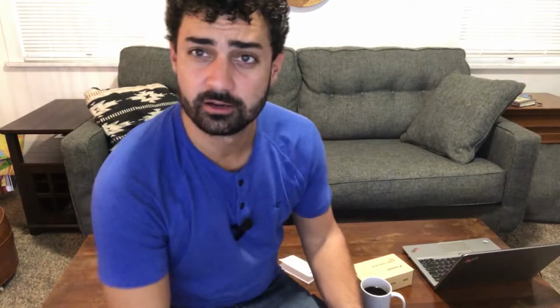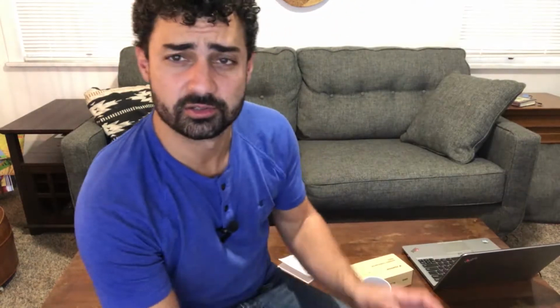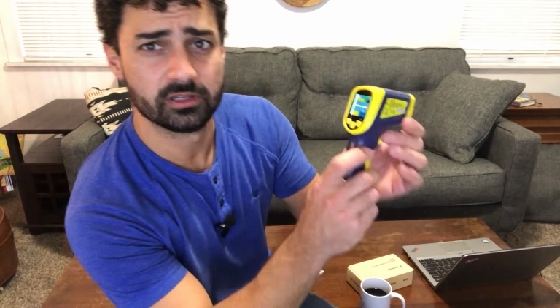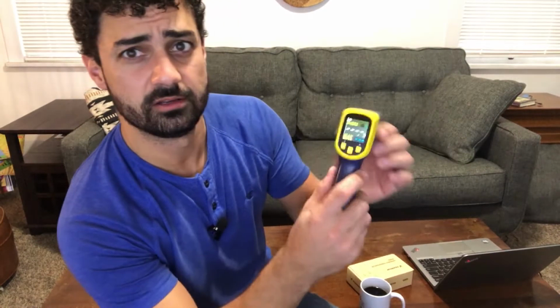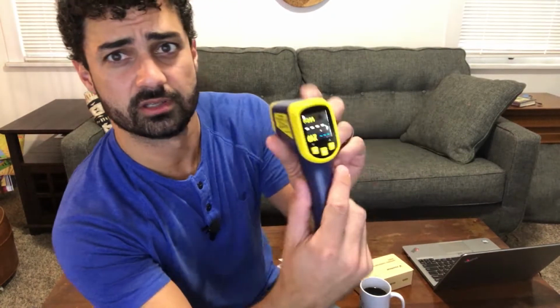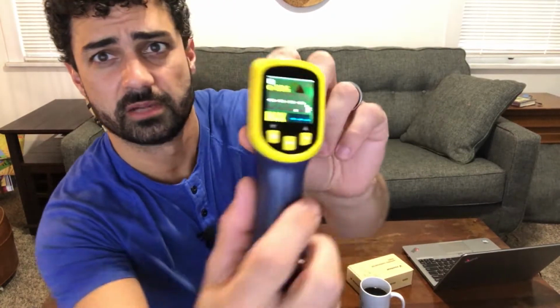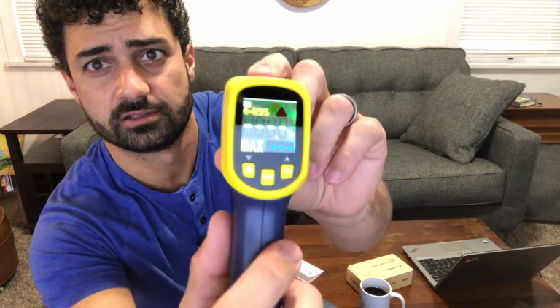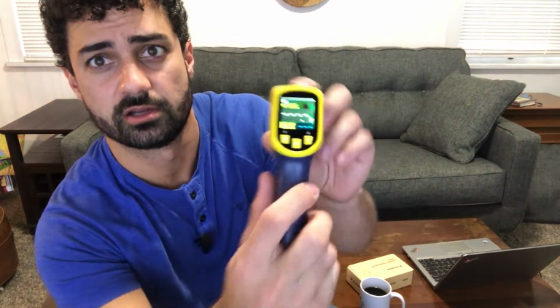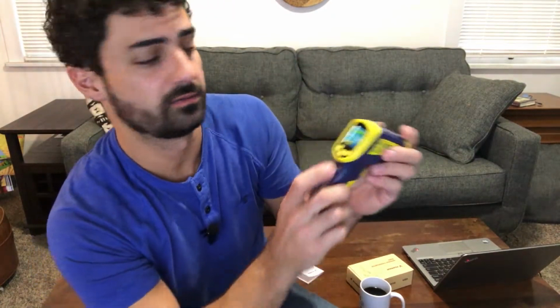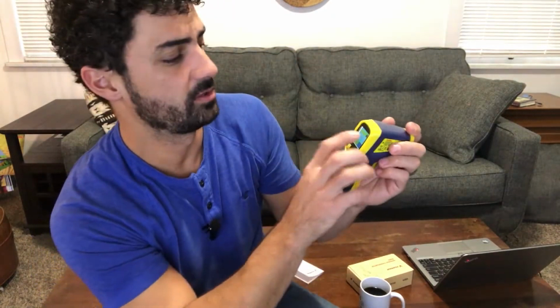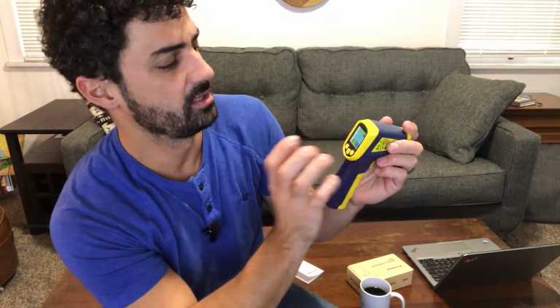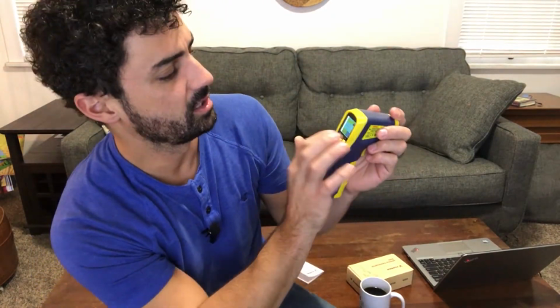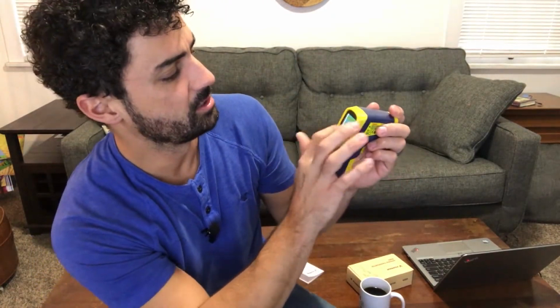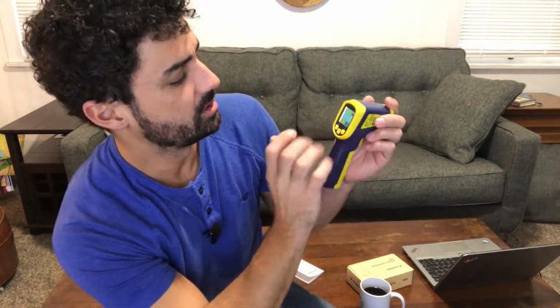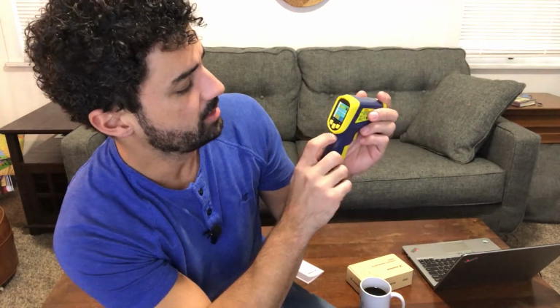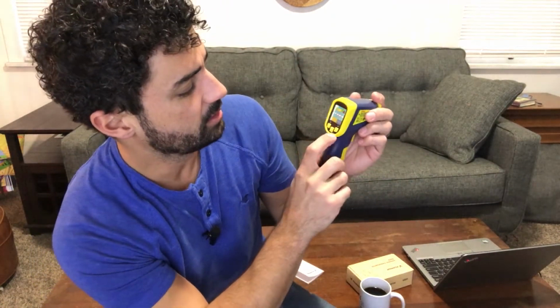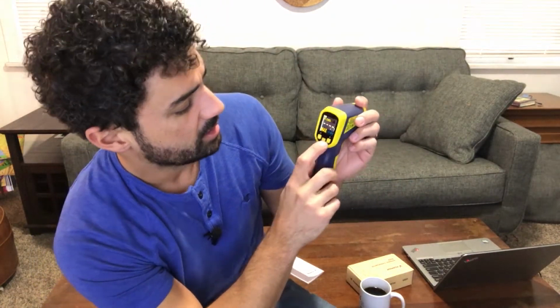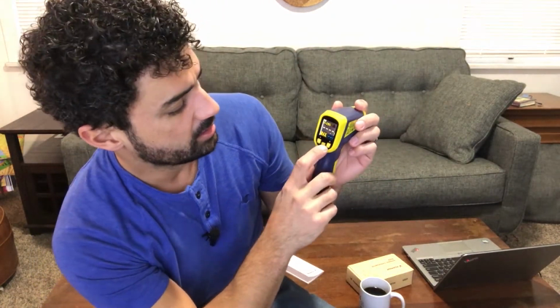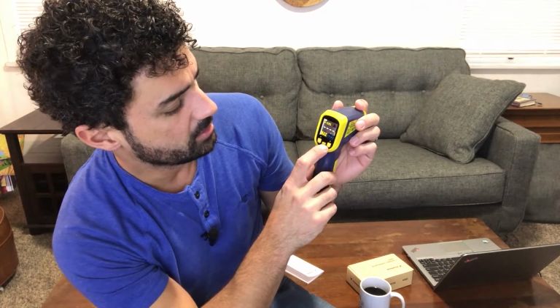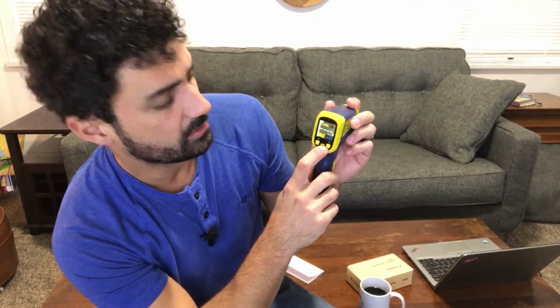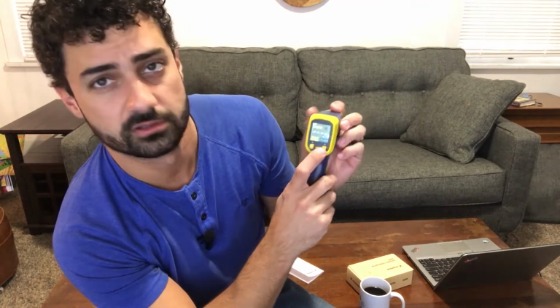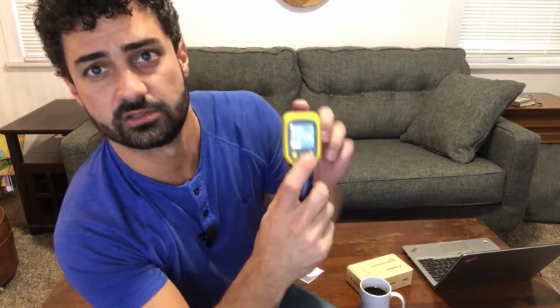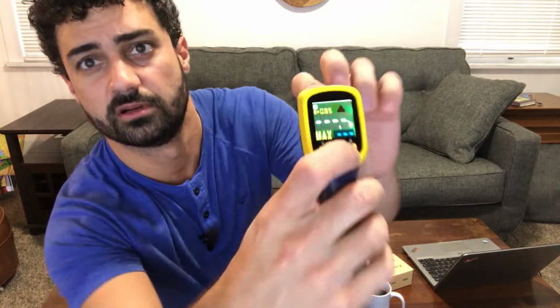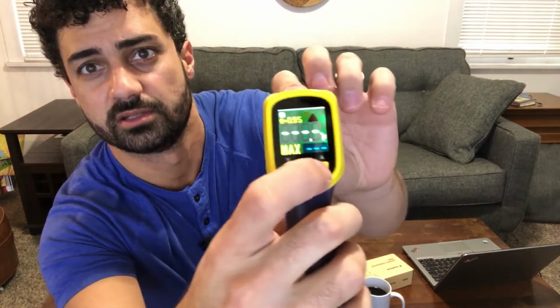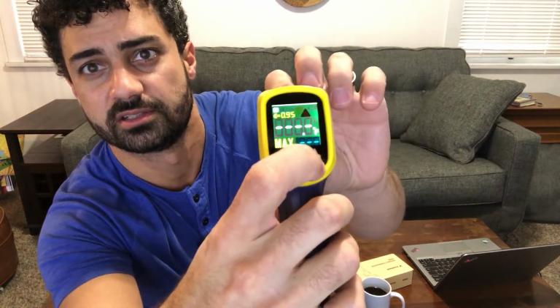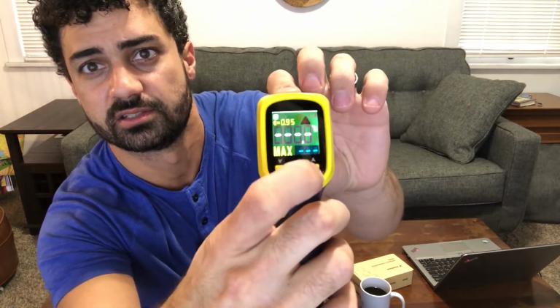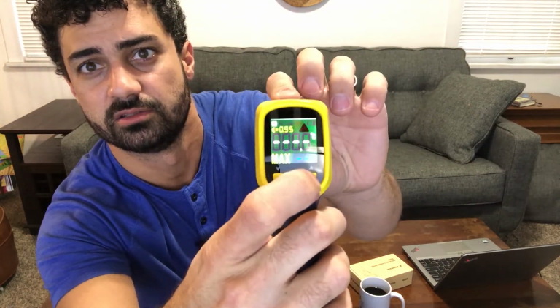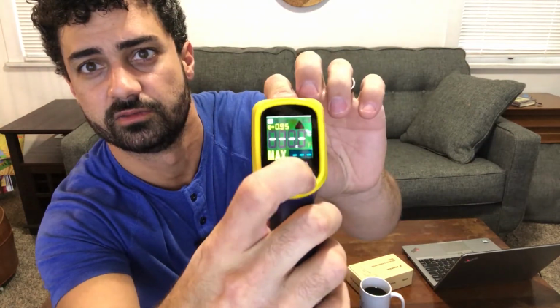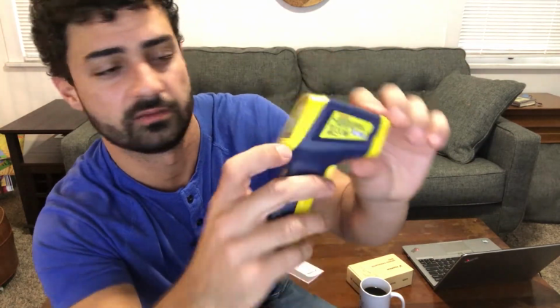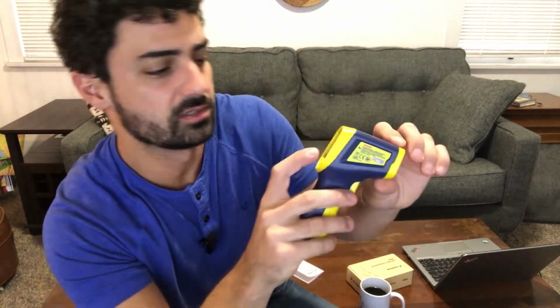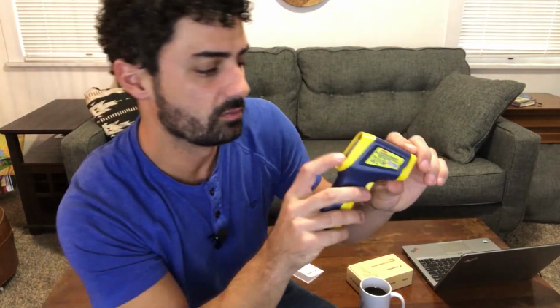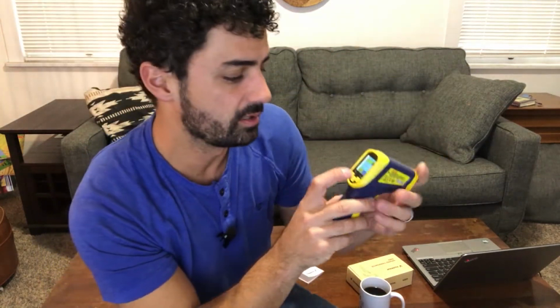It's really easy to use. It automatically turns on and off, has a really nice digital display here. And you can change from Celsius to Fahrenheit very easily with one button.